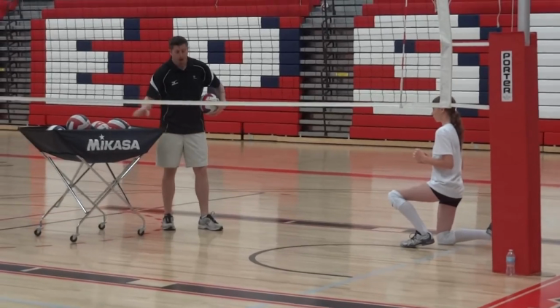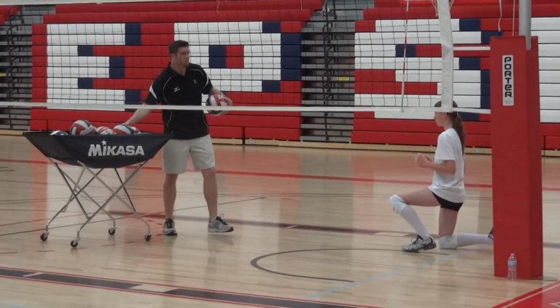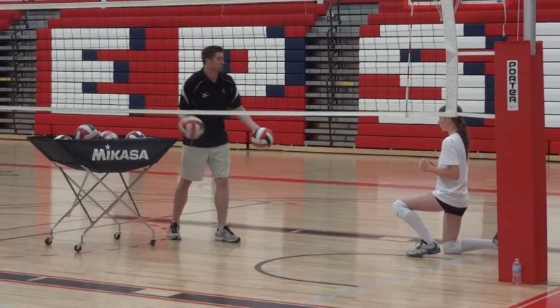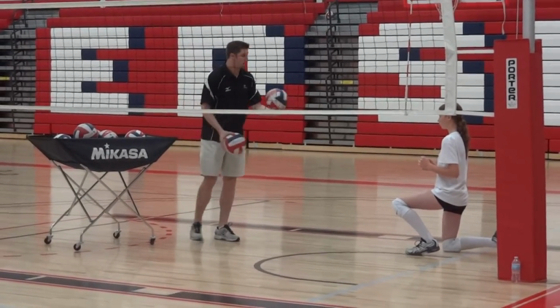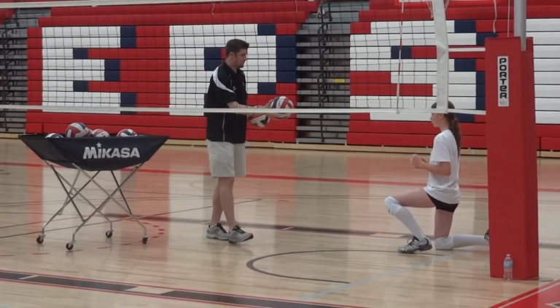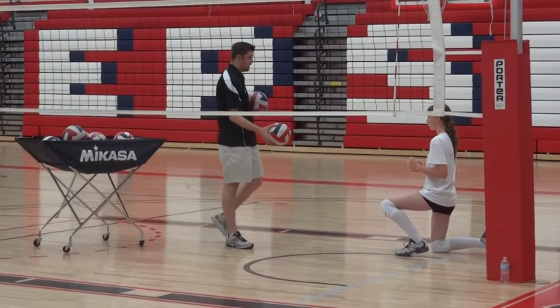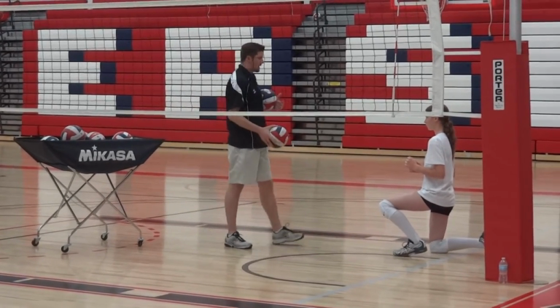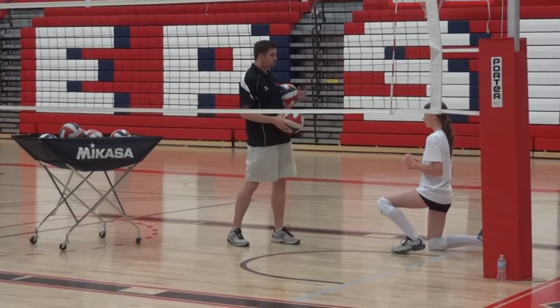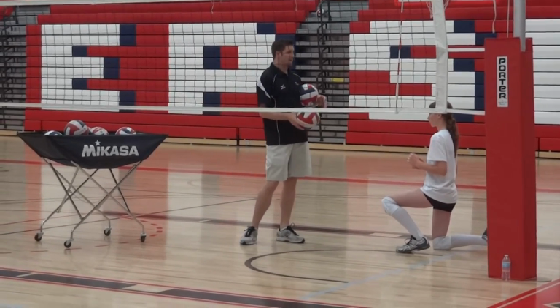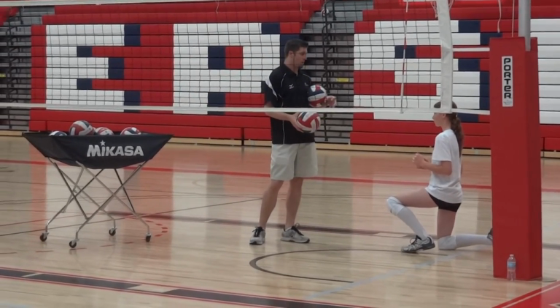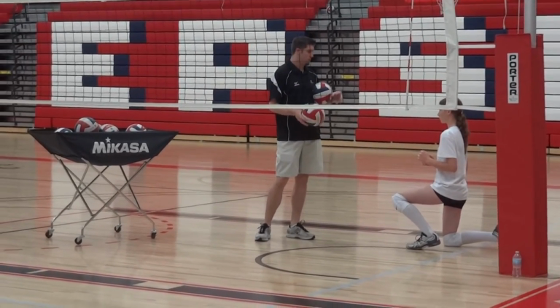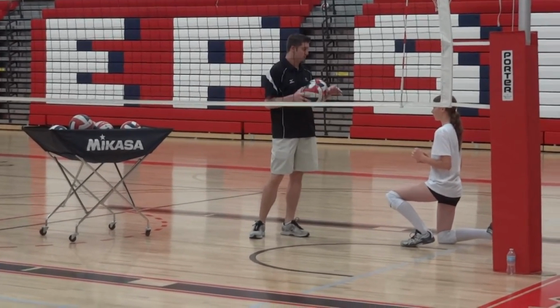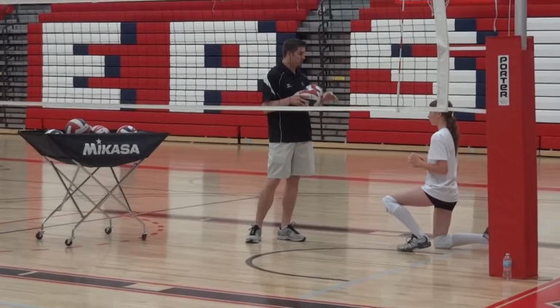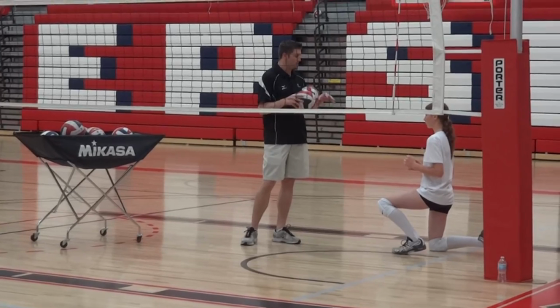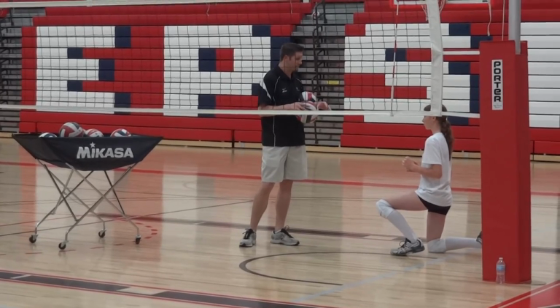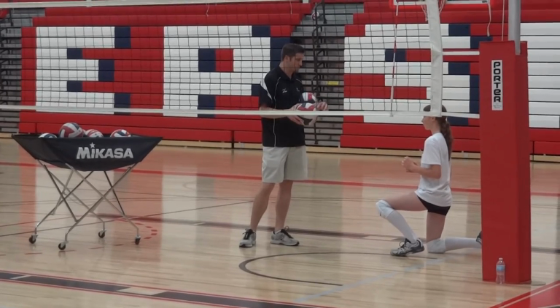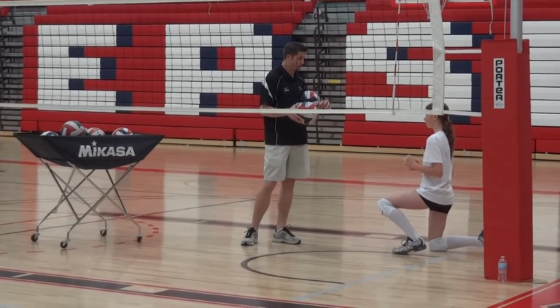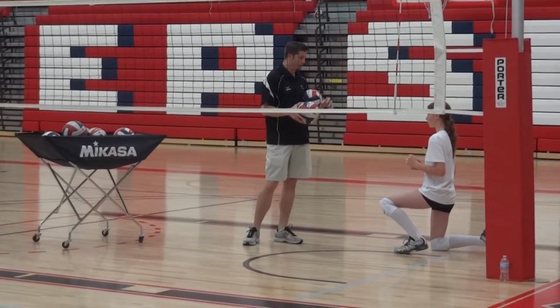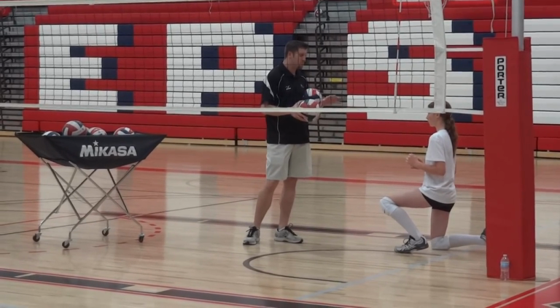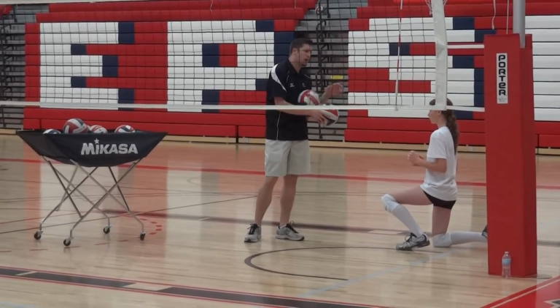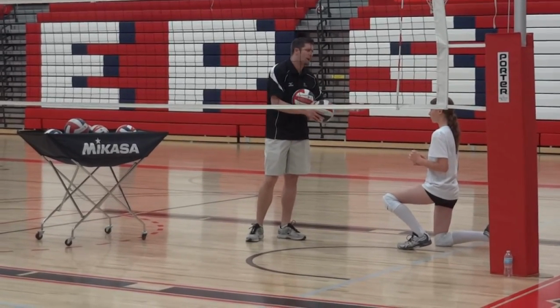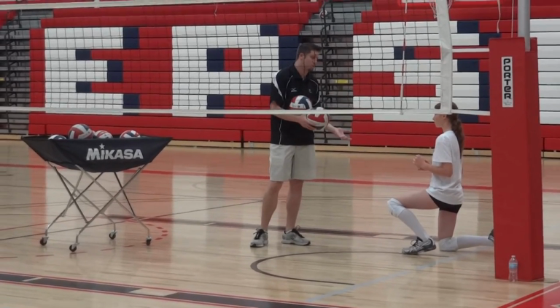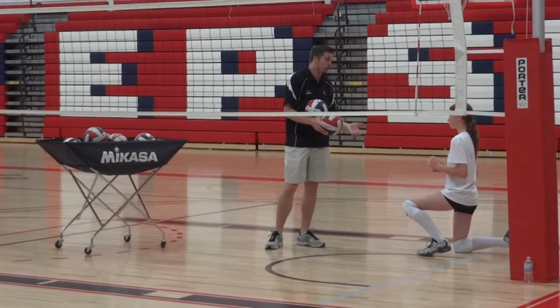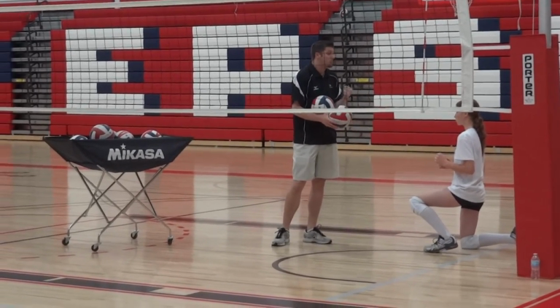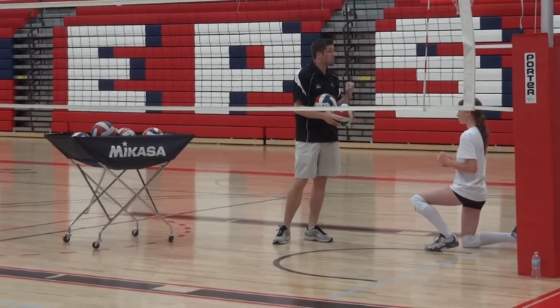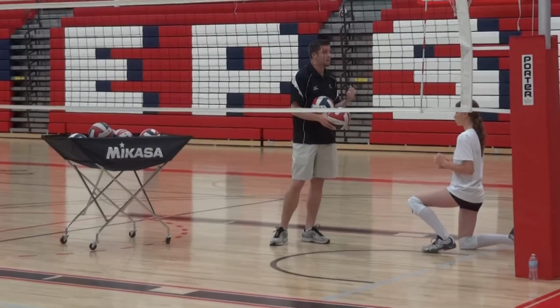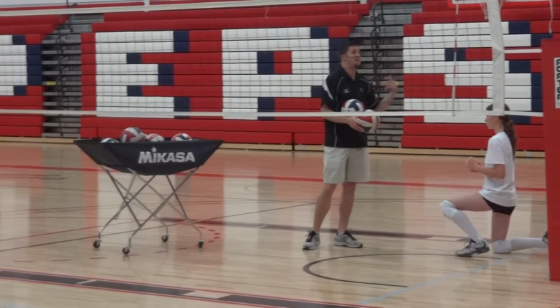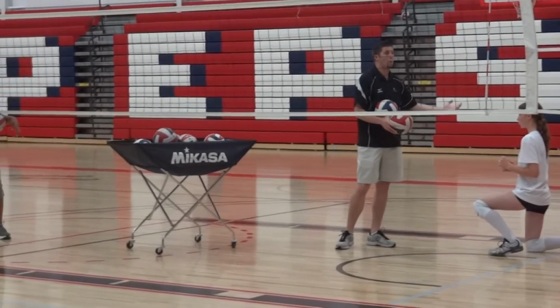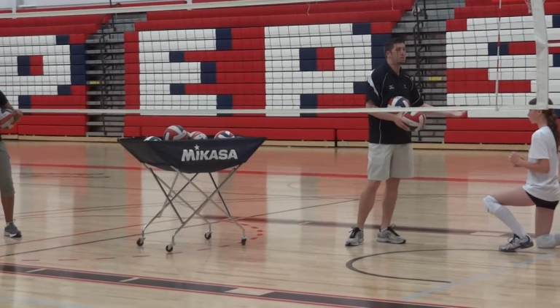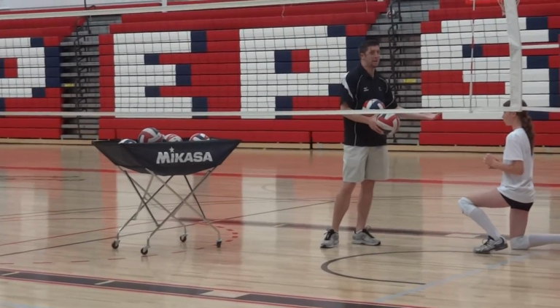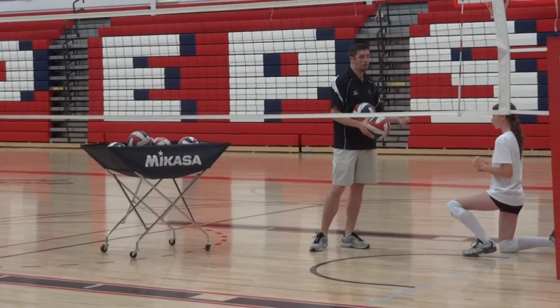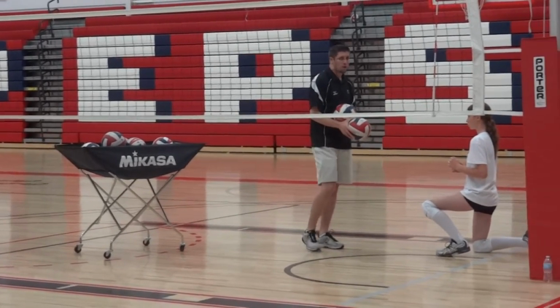Now I'm going to give her a two-ball progression, and I want the second ball to be hit harder and better than the first ball. You don't have to try to hit the first ball well, but I want you to really, really emphasize how well we do with the second ball.